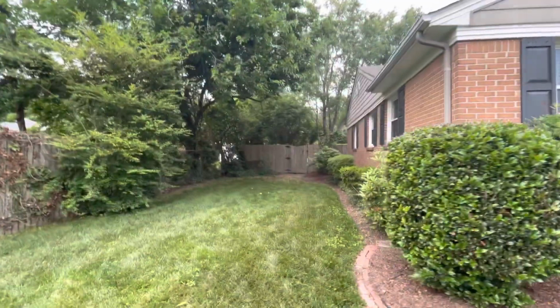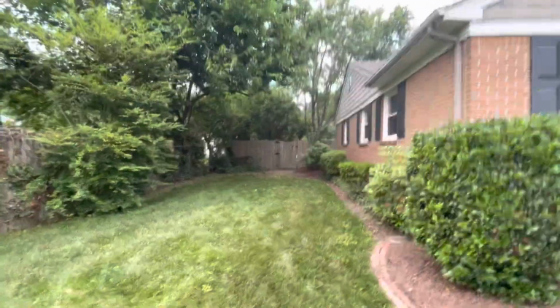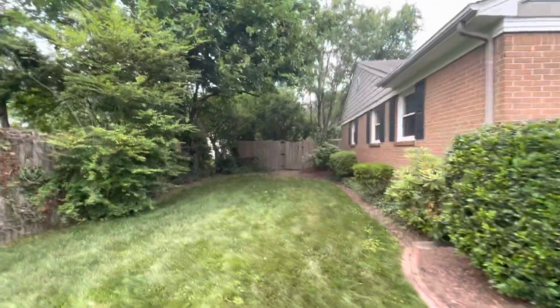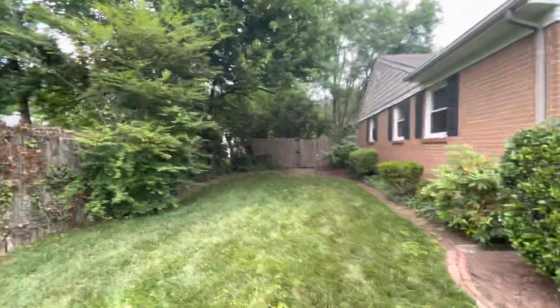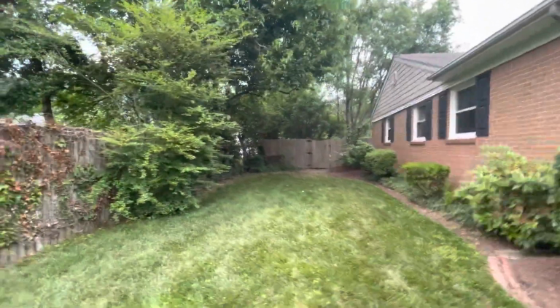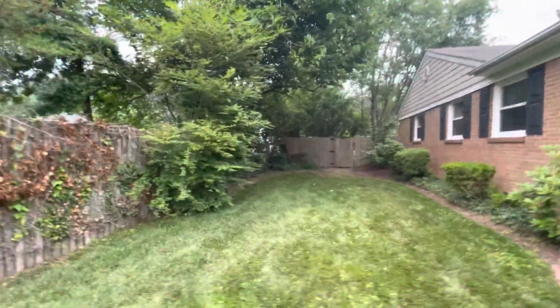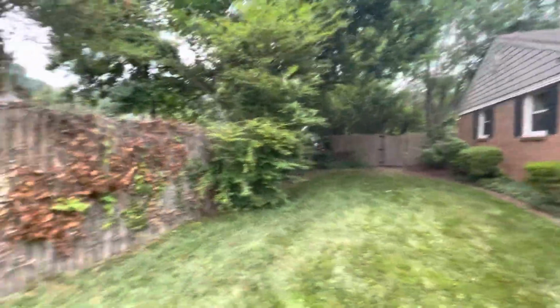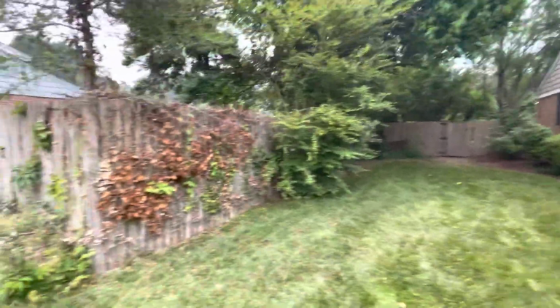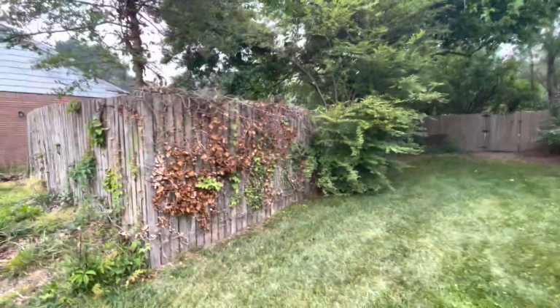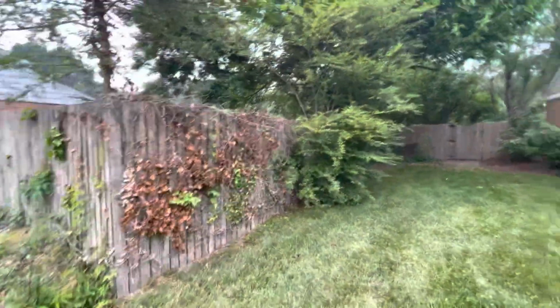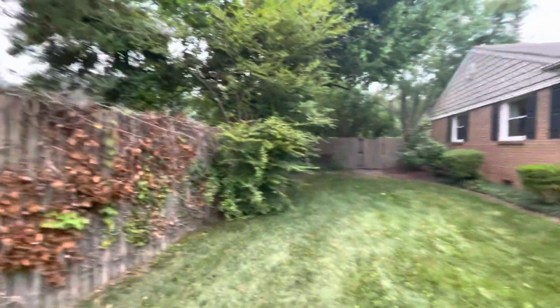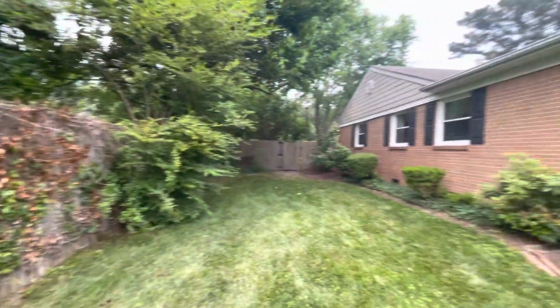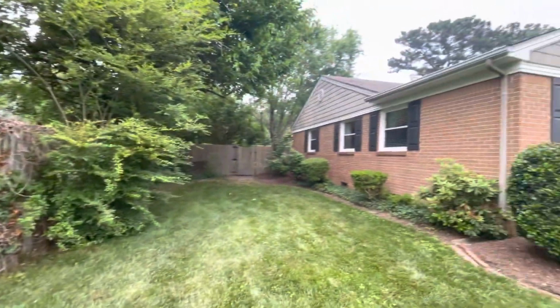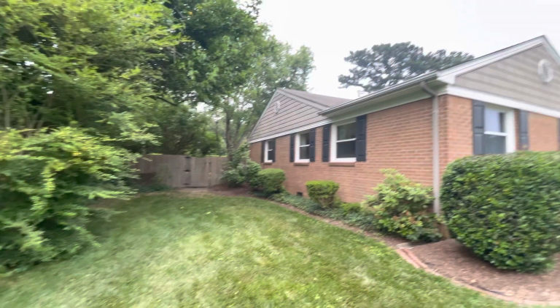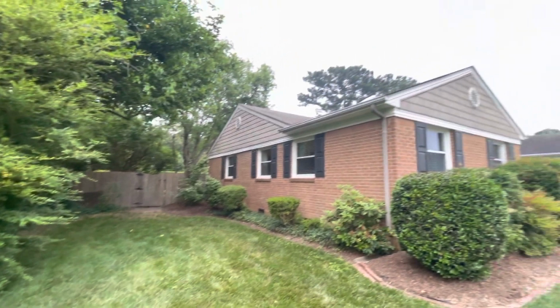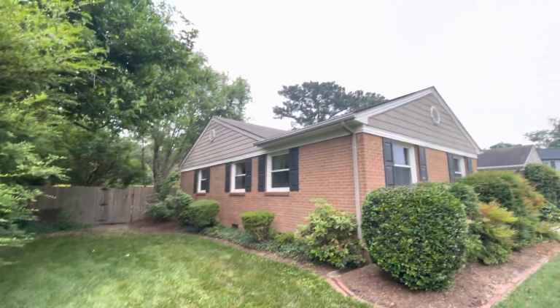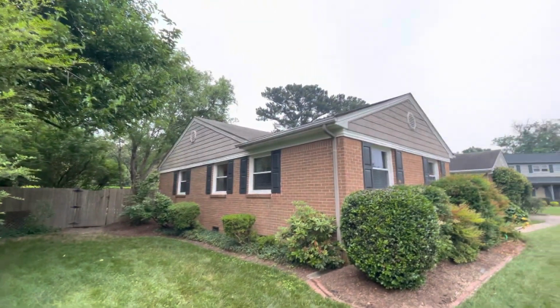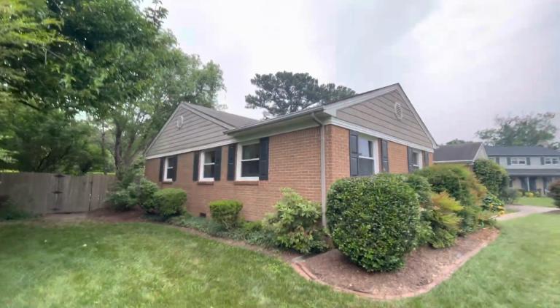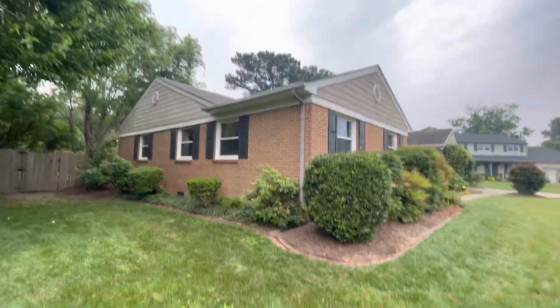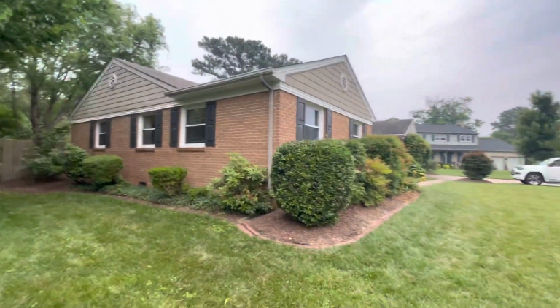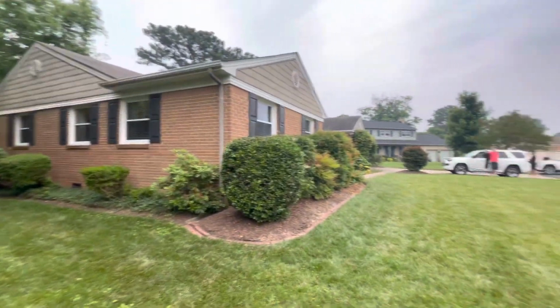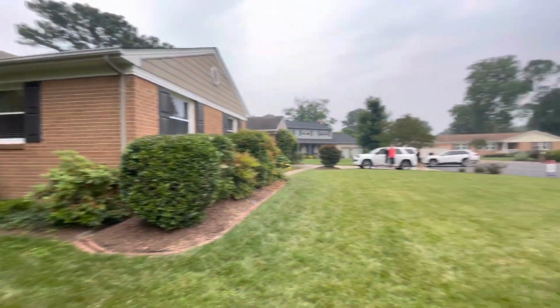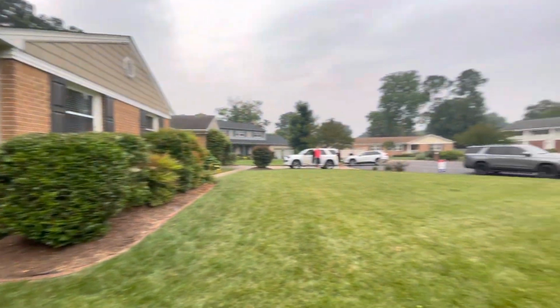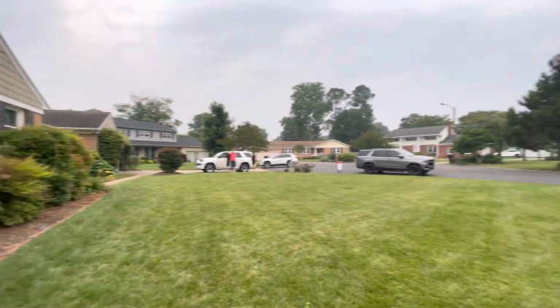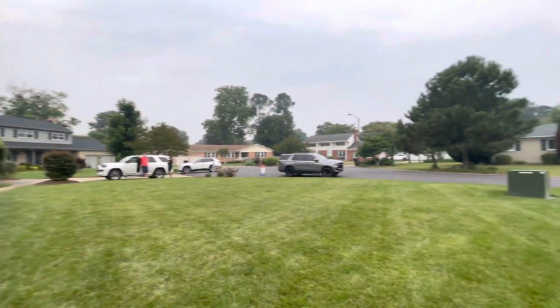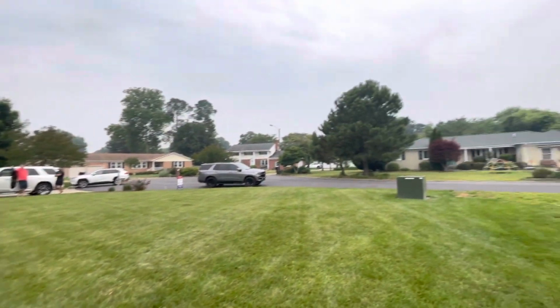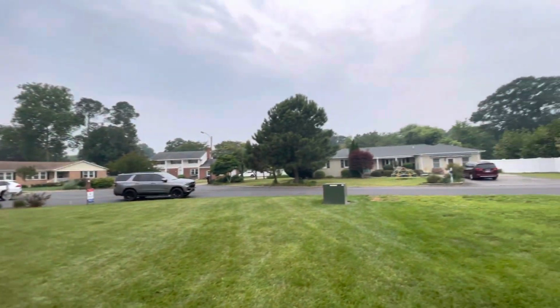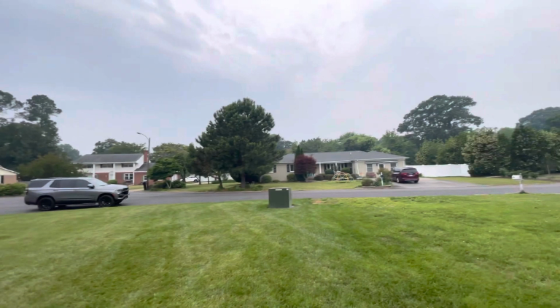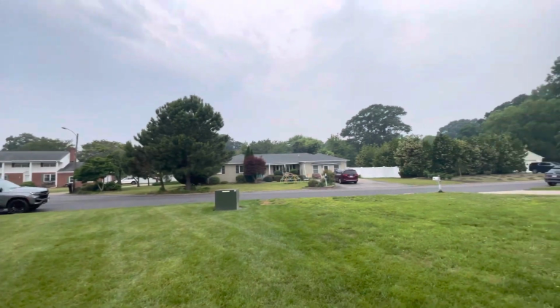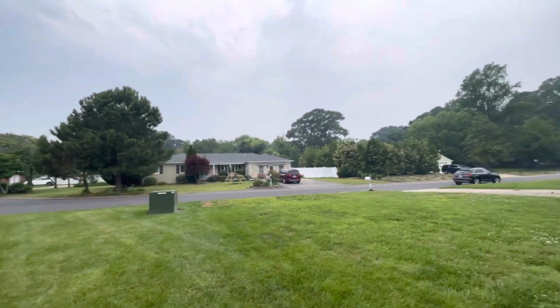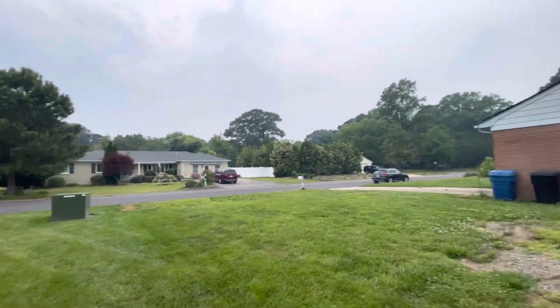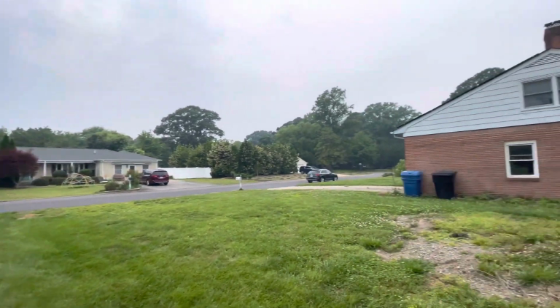So this is the side. We still got quite a bit before the backyard even starts. Gives you an idea of the neighborhood.